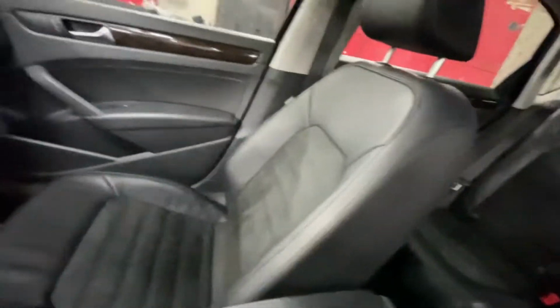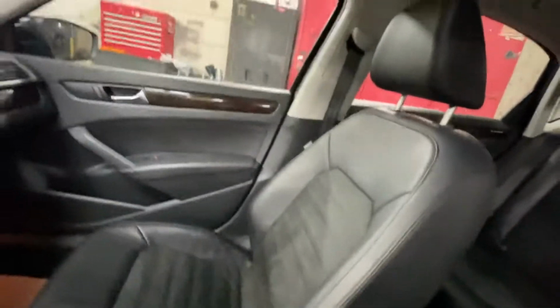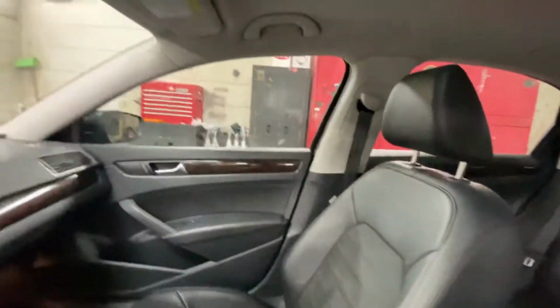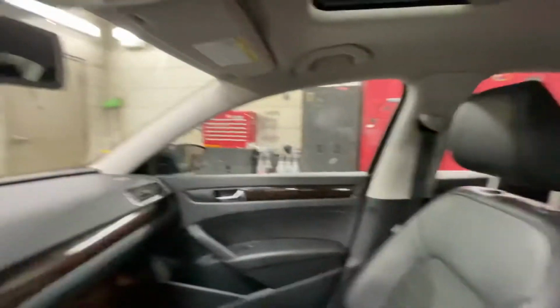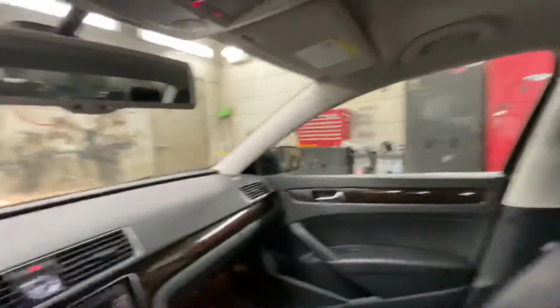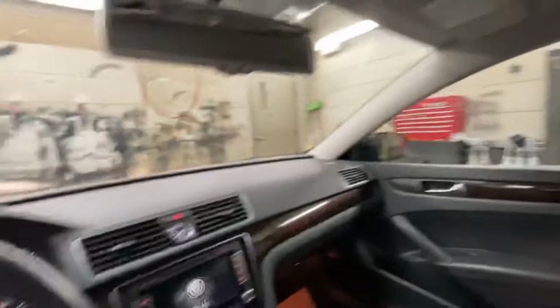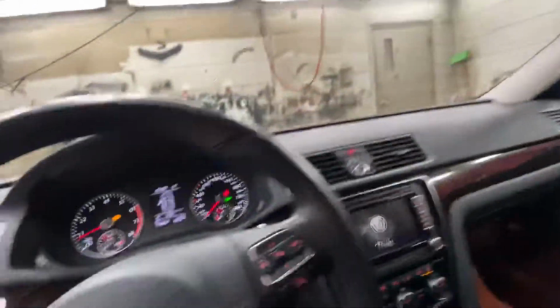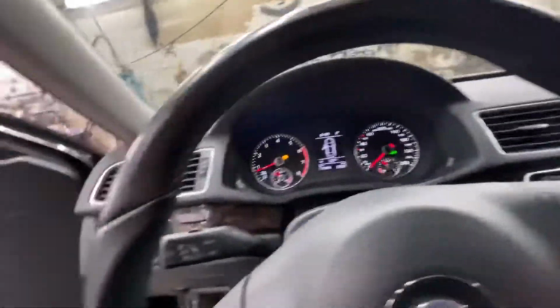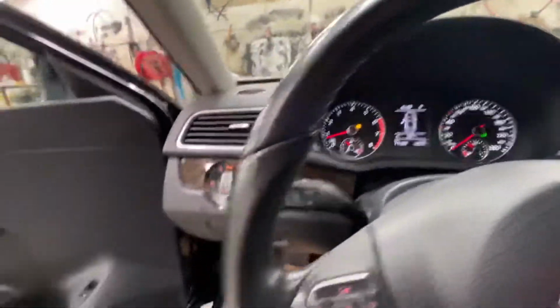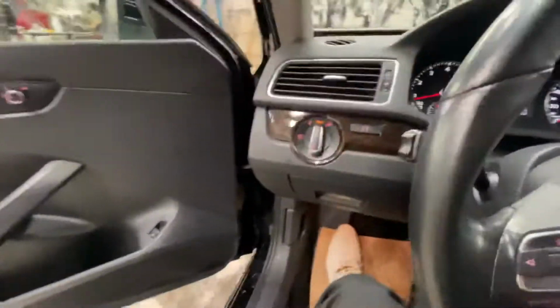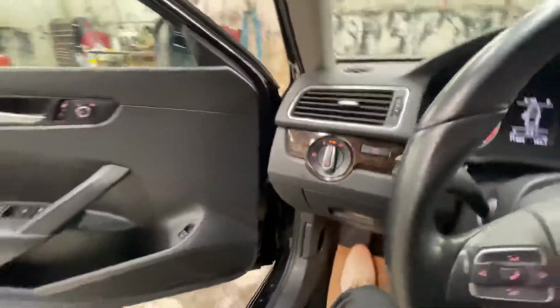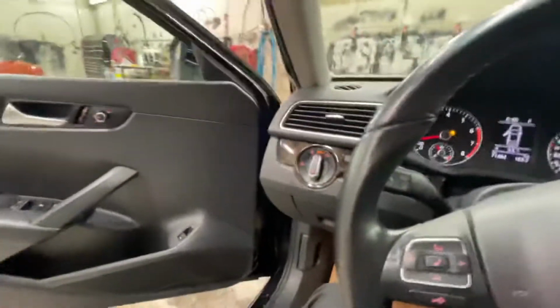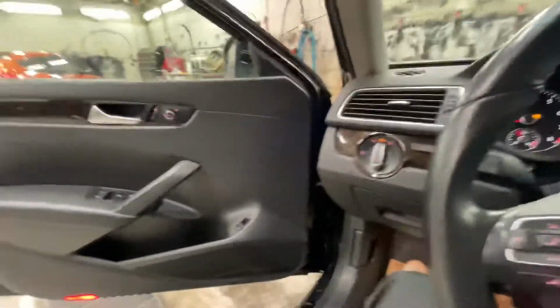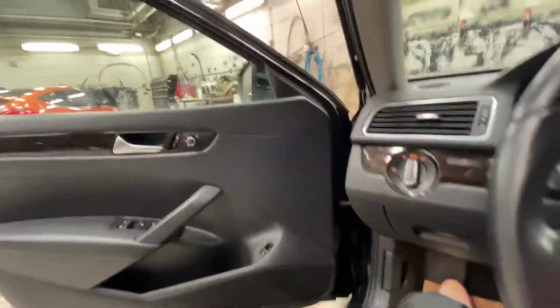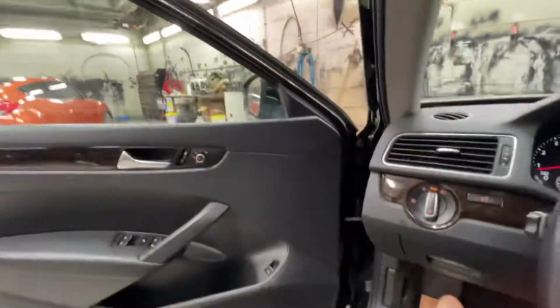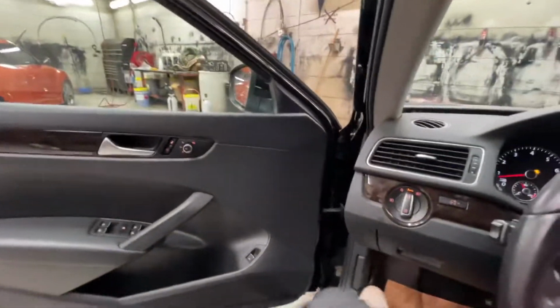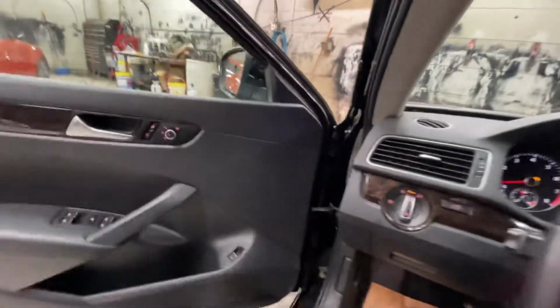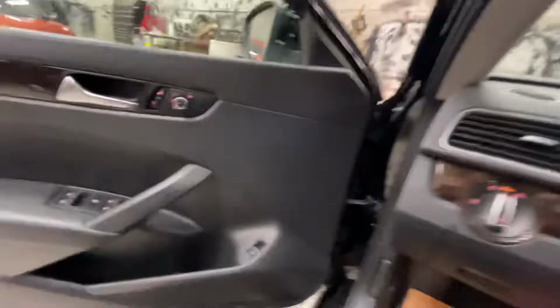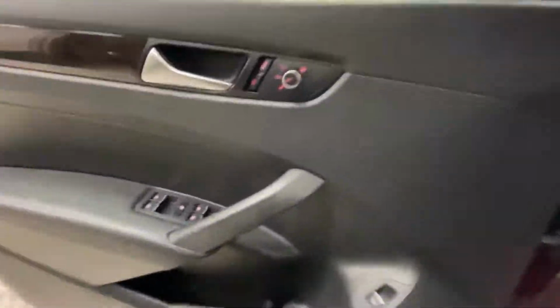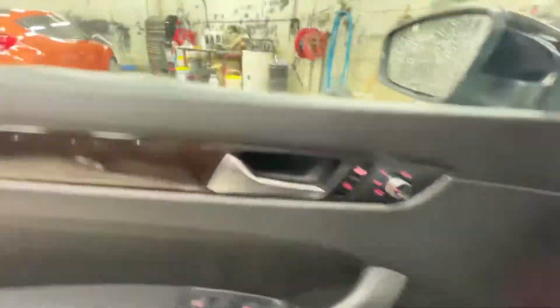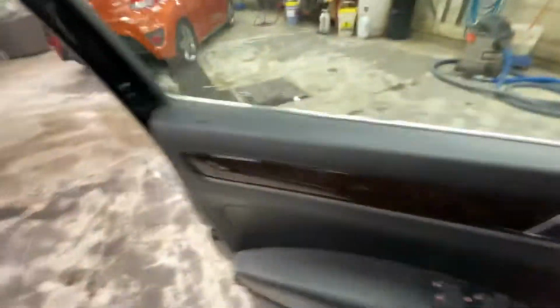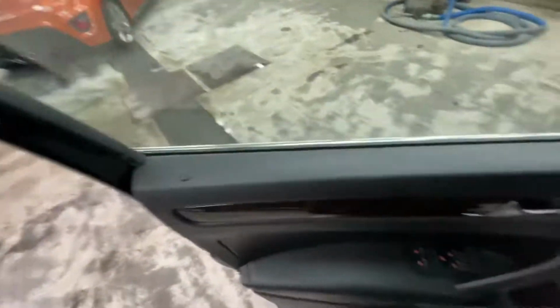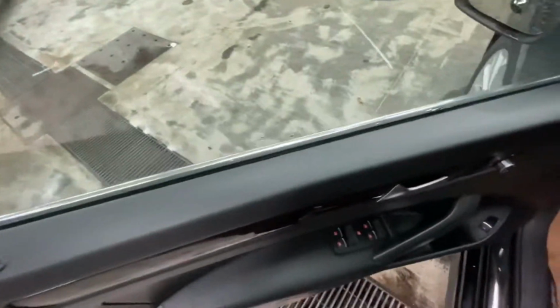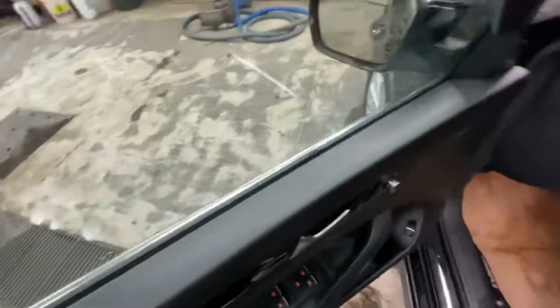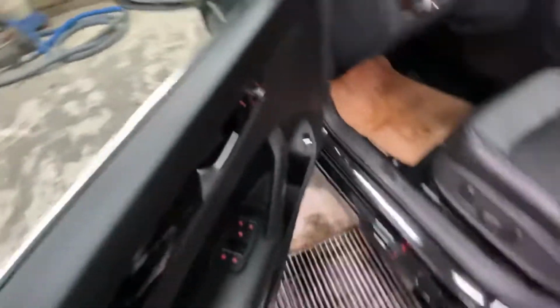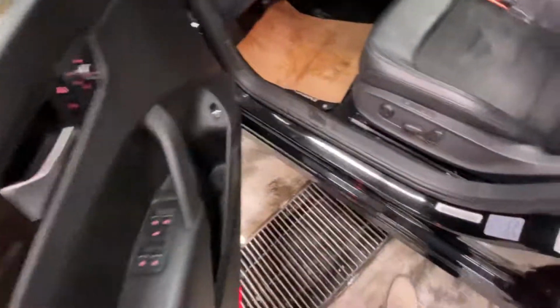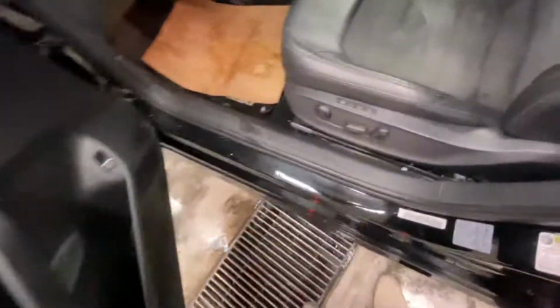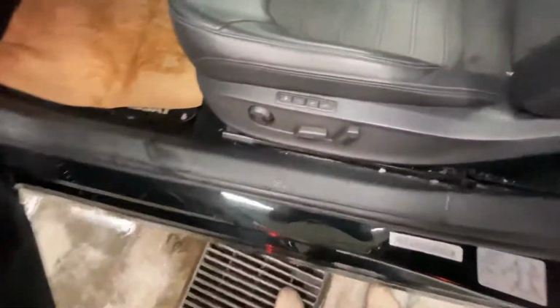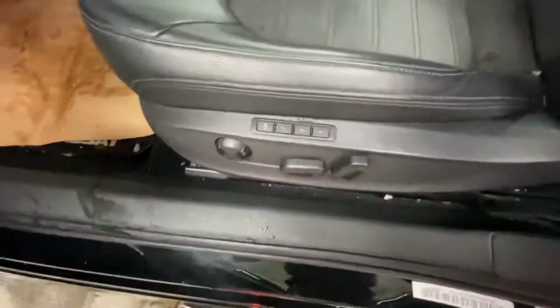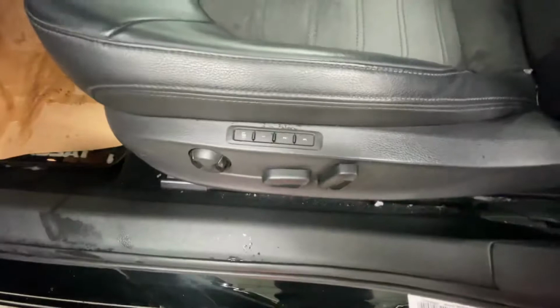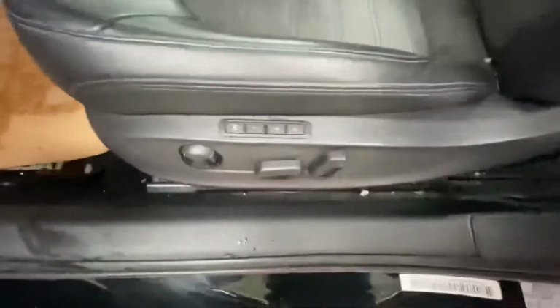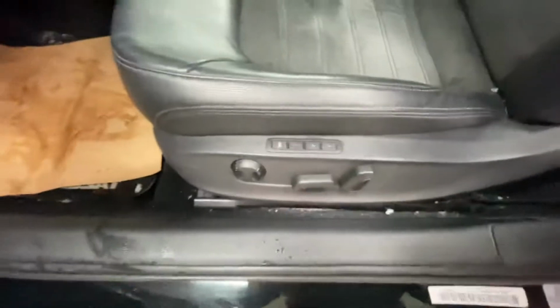As you can see, a two-tone interior — gray and black. You are going to have a memory driver's seat.